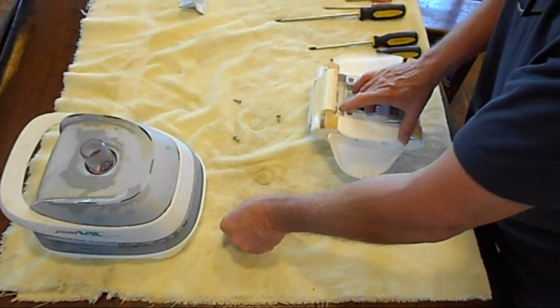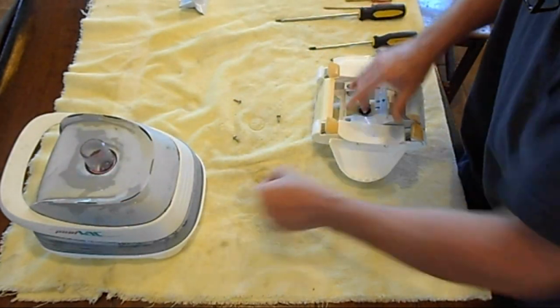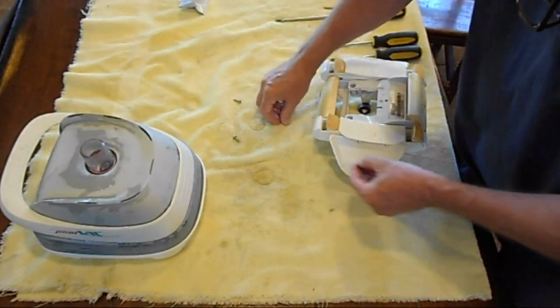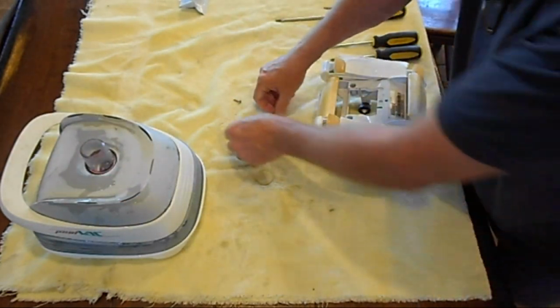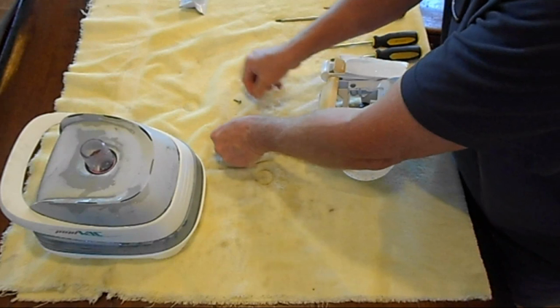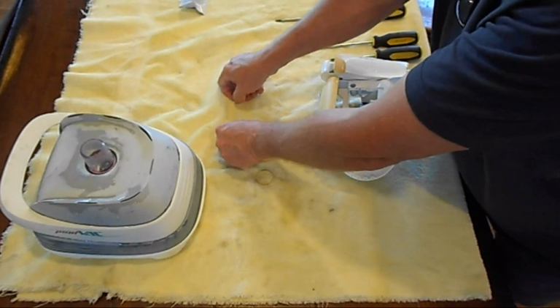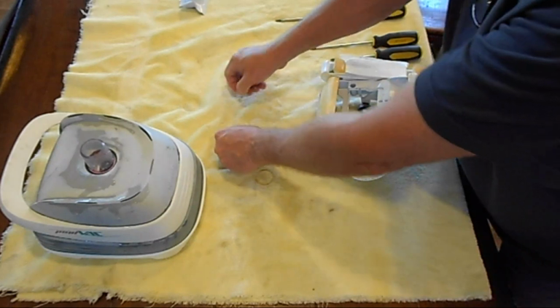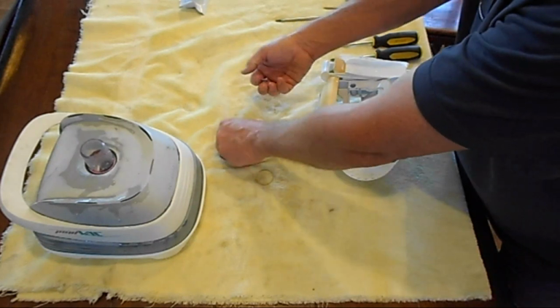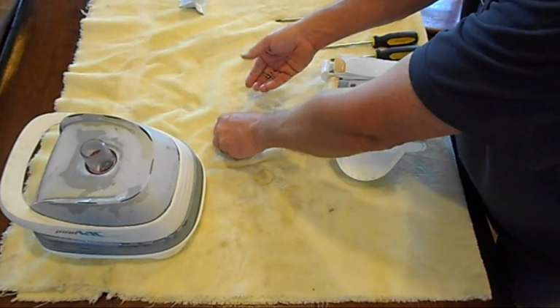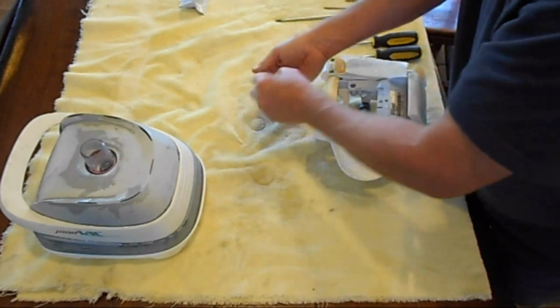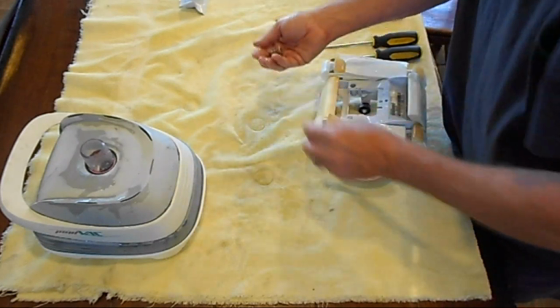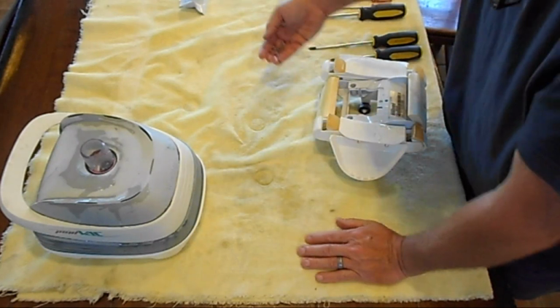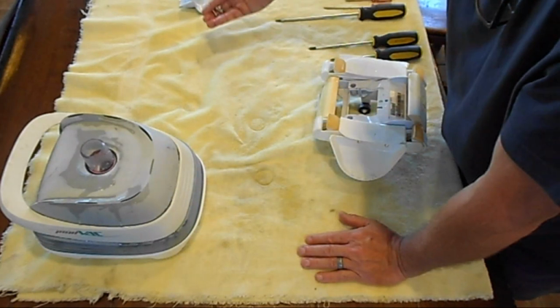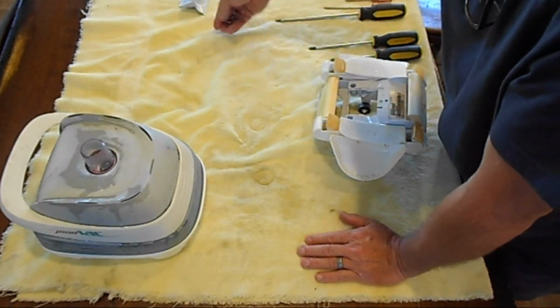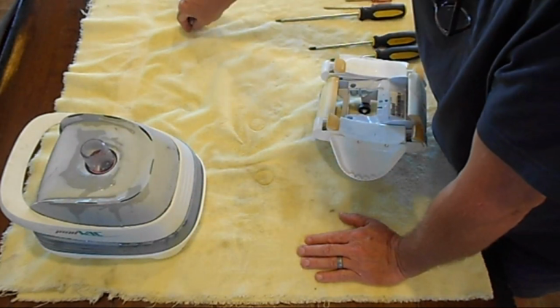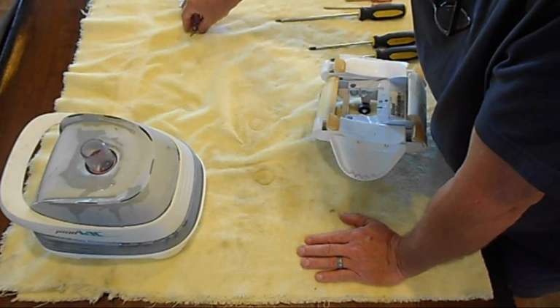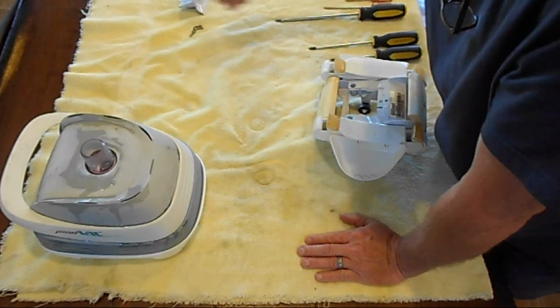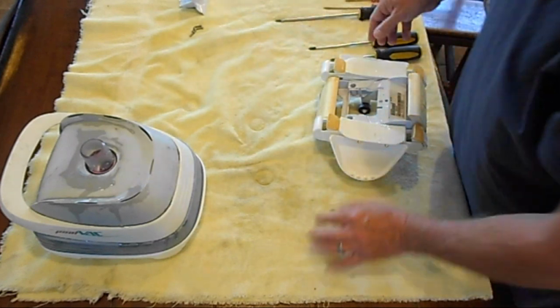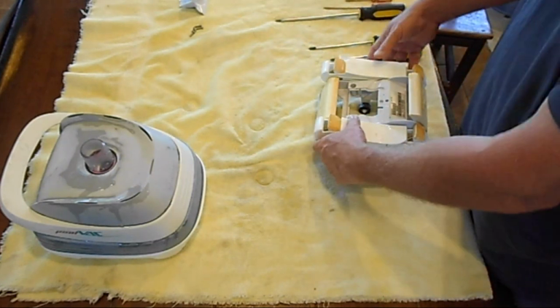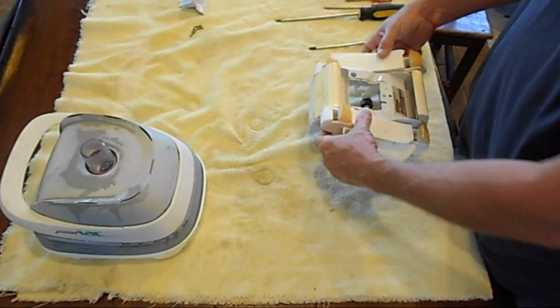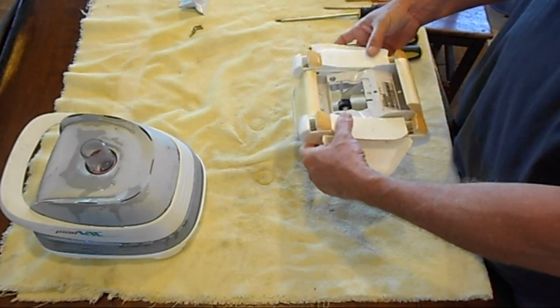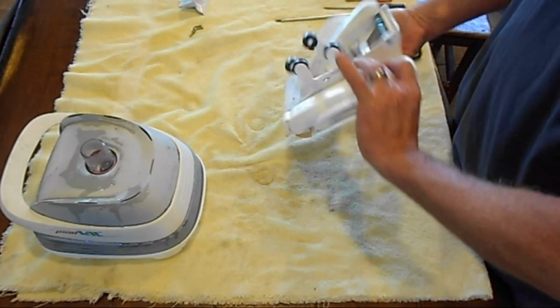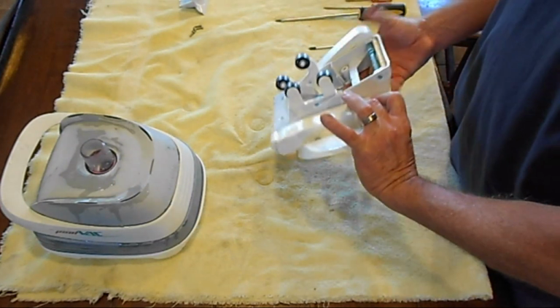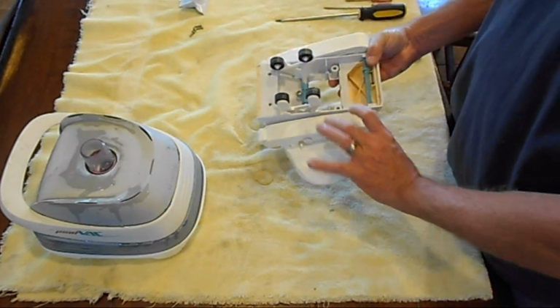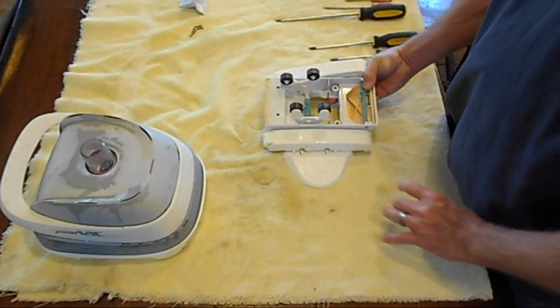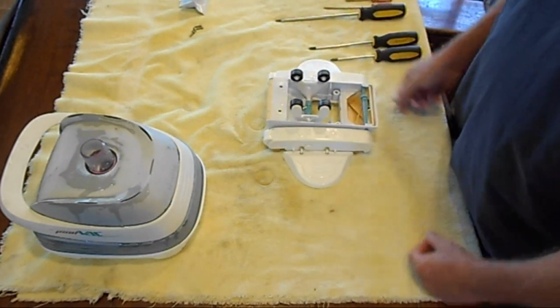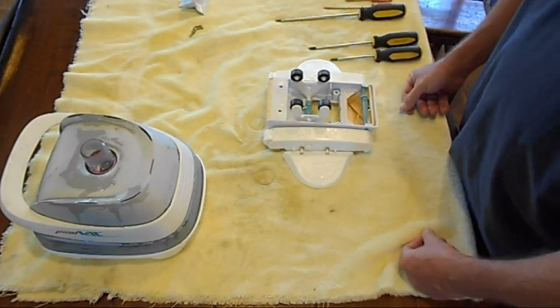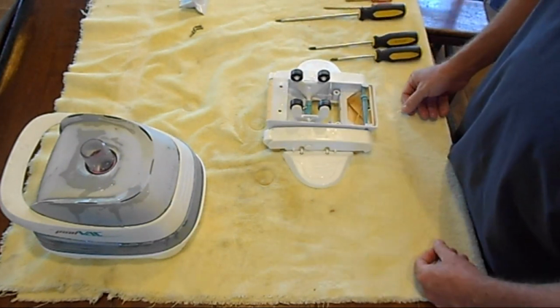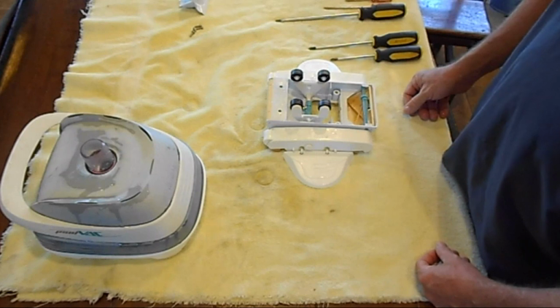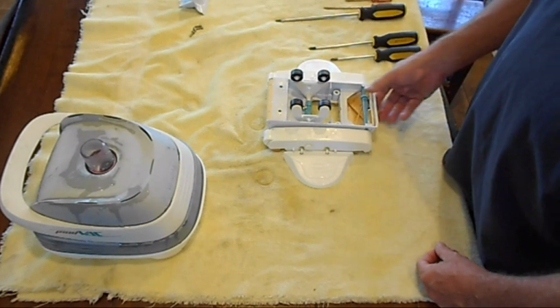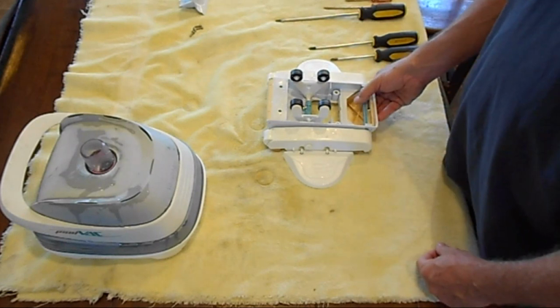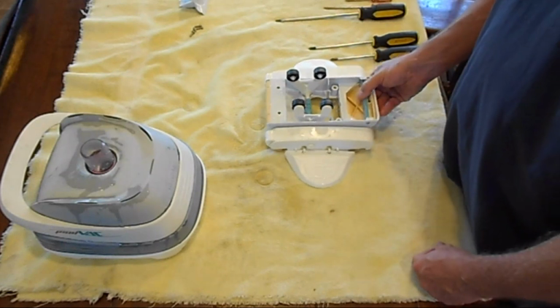Voila, there it is. Put these over here — it's a quench holder. And there you have your lower assembly disassembled.